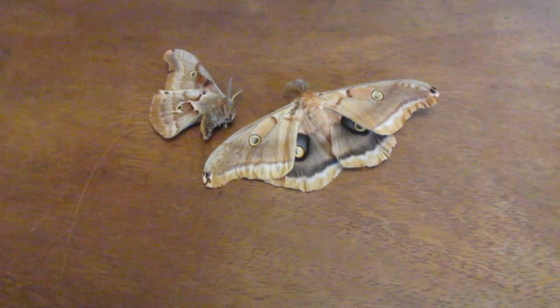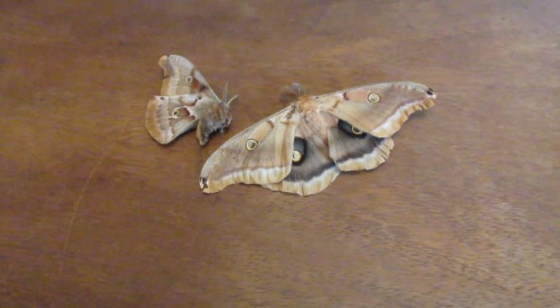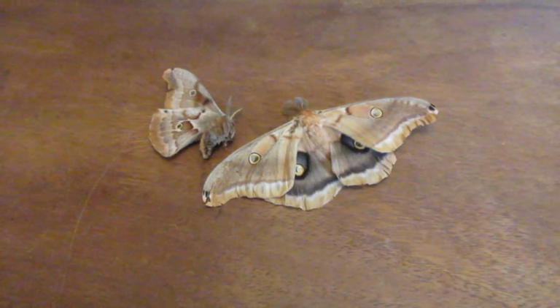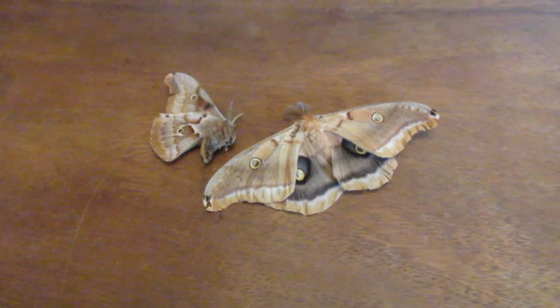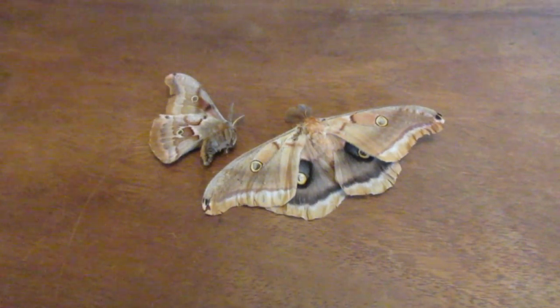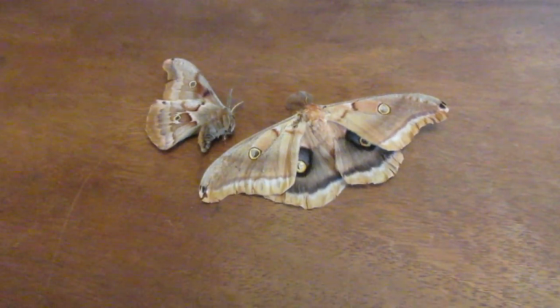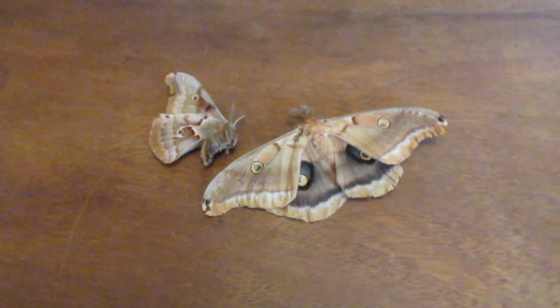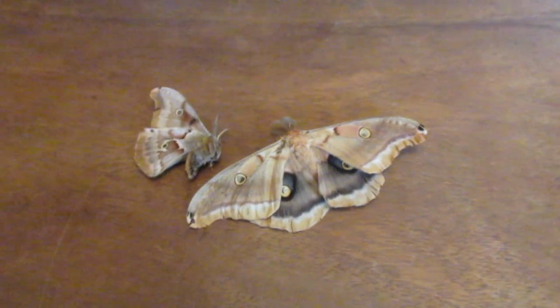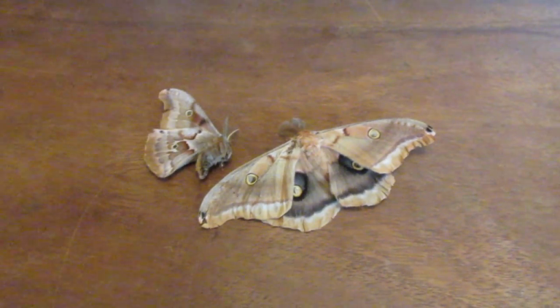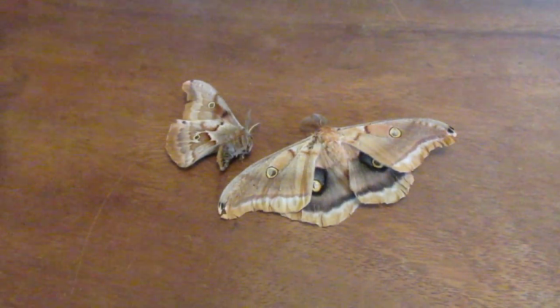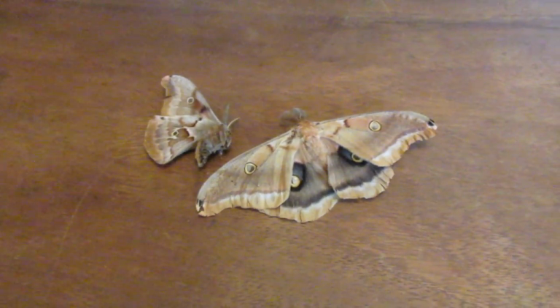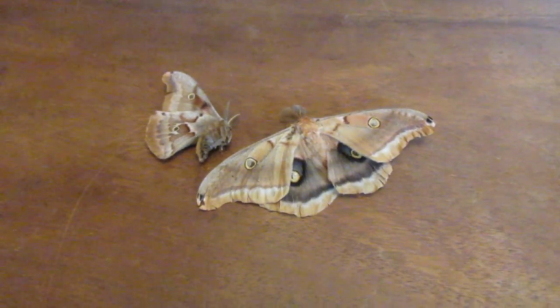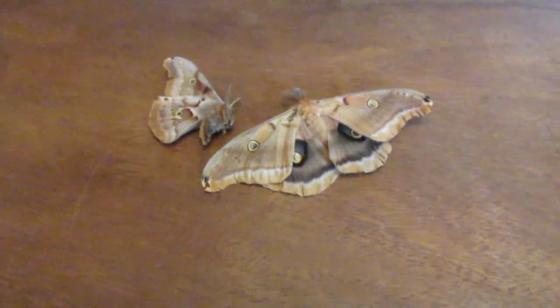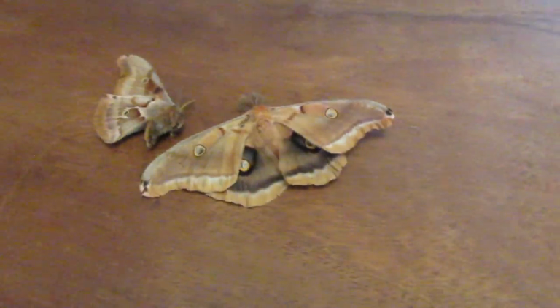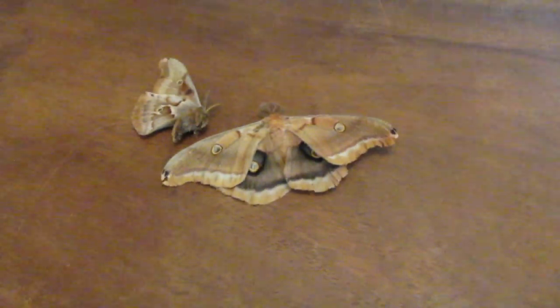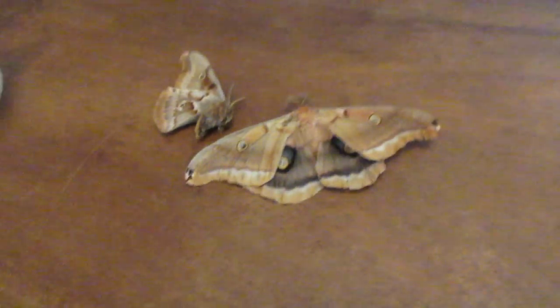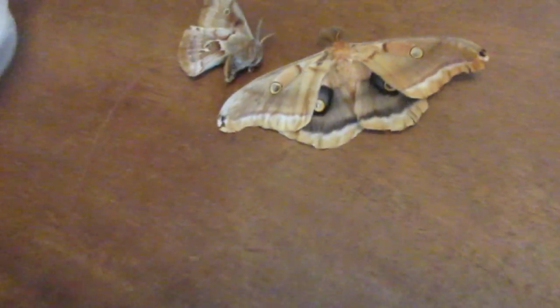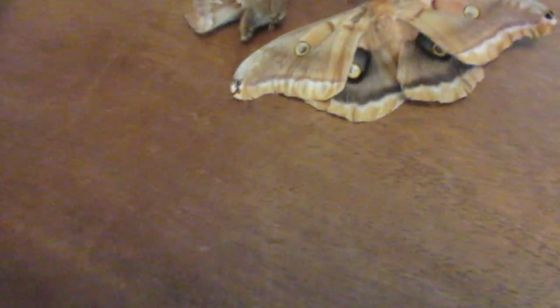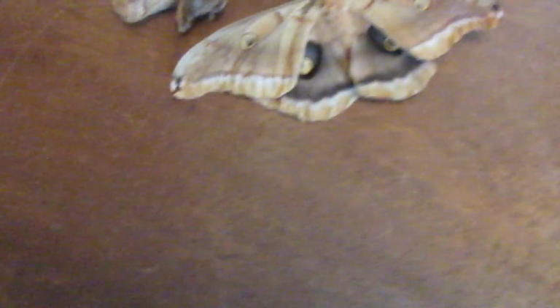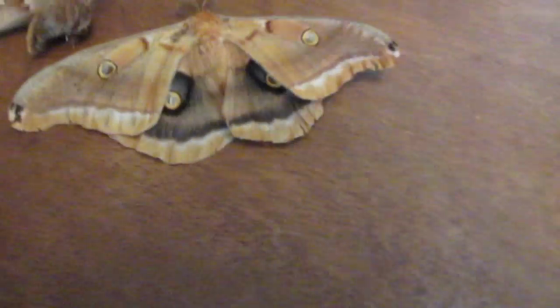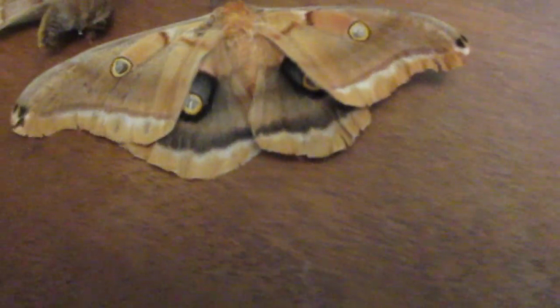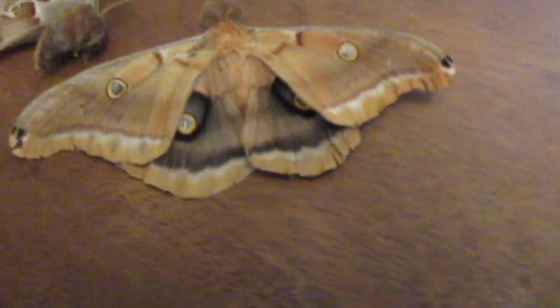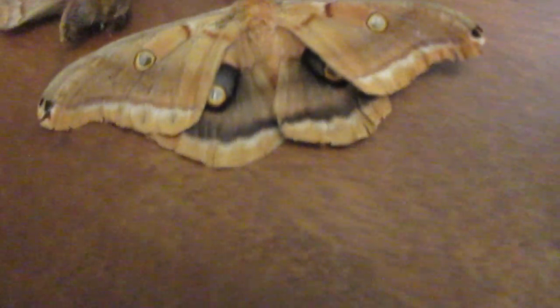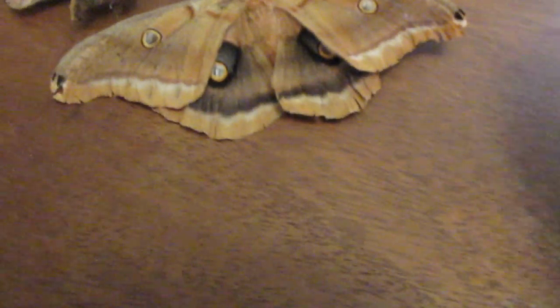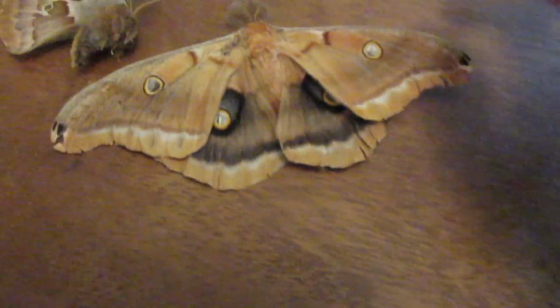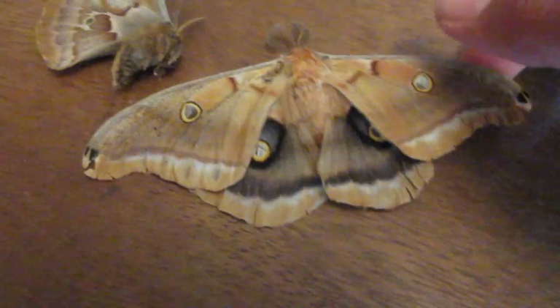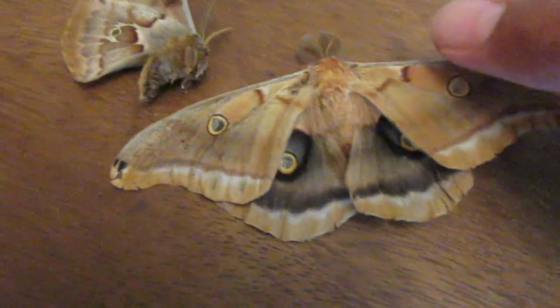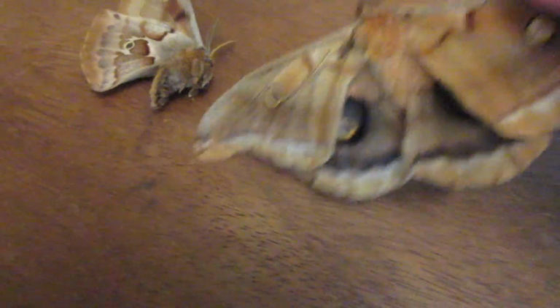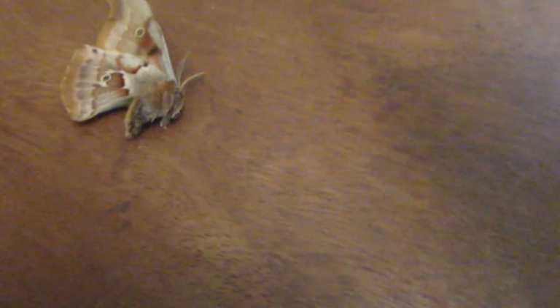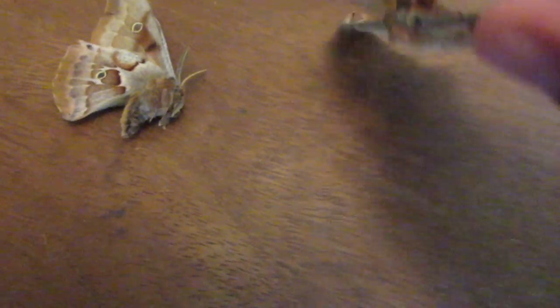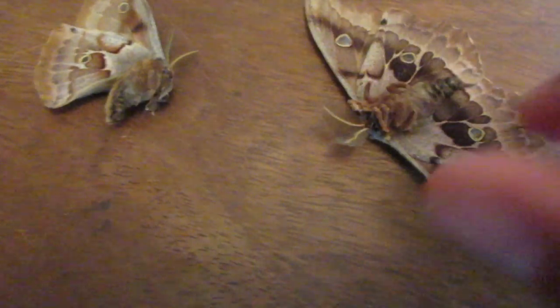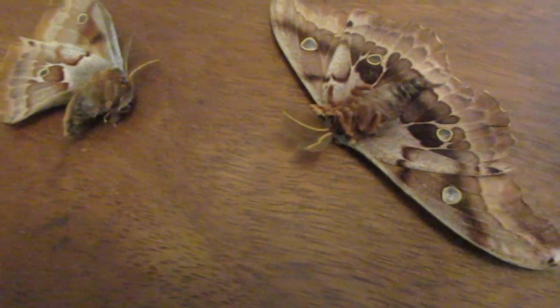Hello everyone, welcome to Isaac's Nature Channel and Entomology. My name is Isaac, and here I have two dried up specimens of the Polyphemus moth, Antheraea polyphemus.